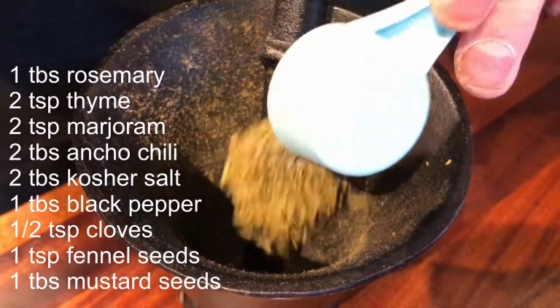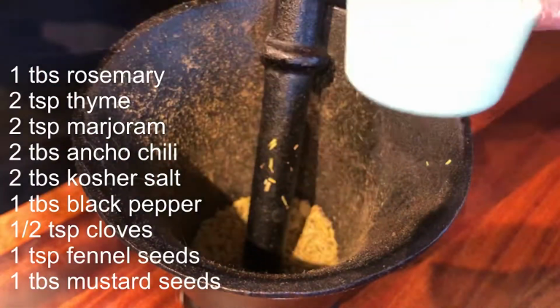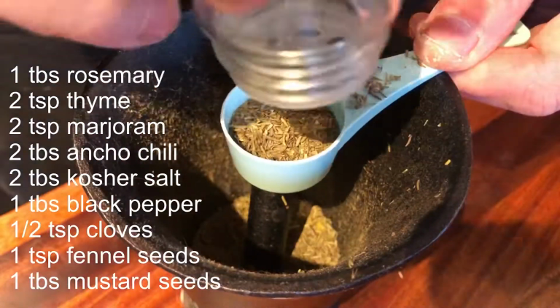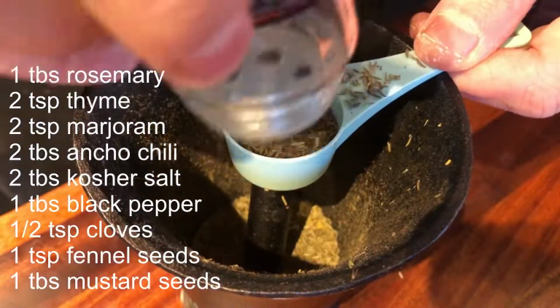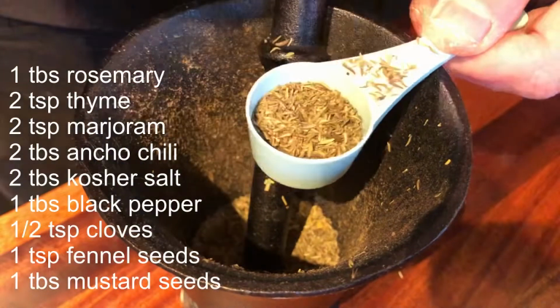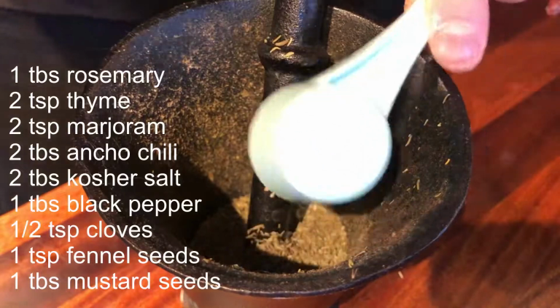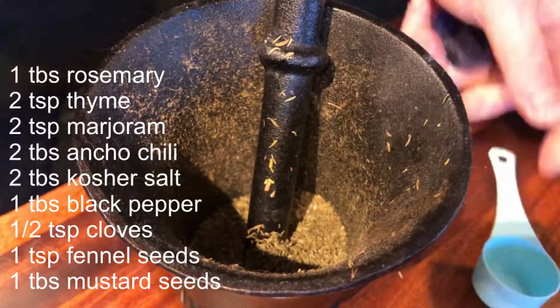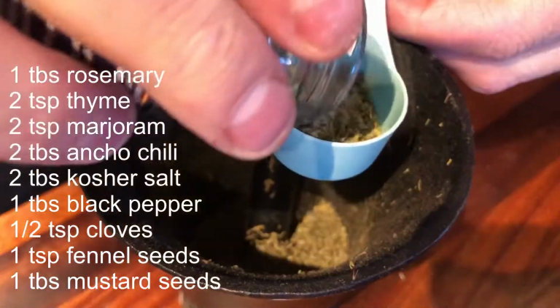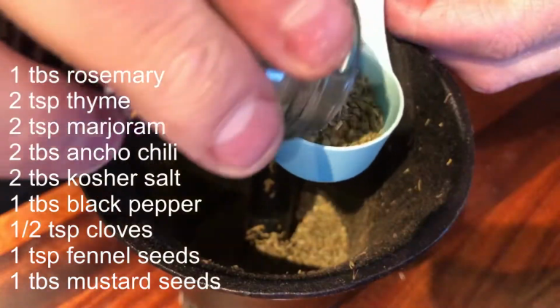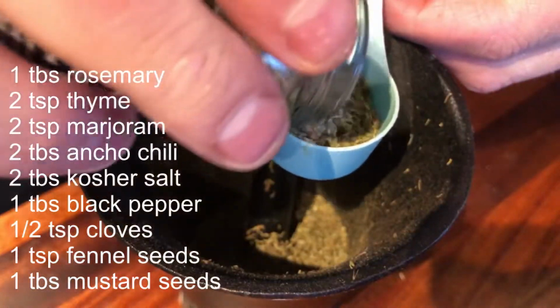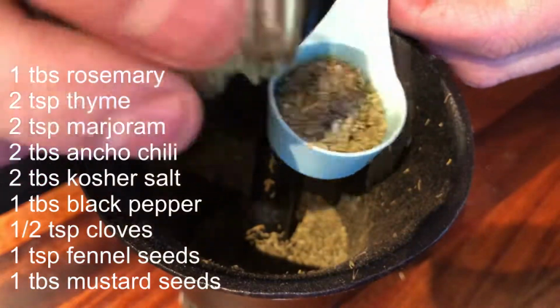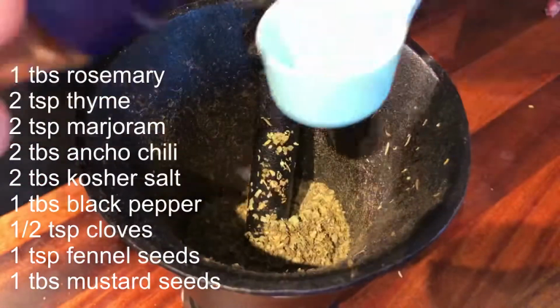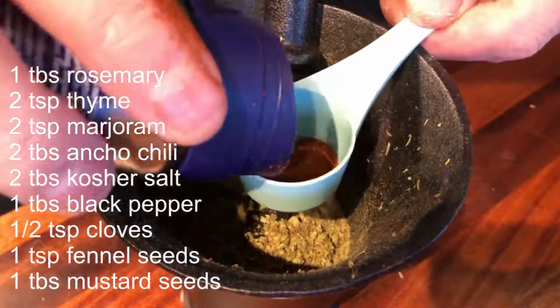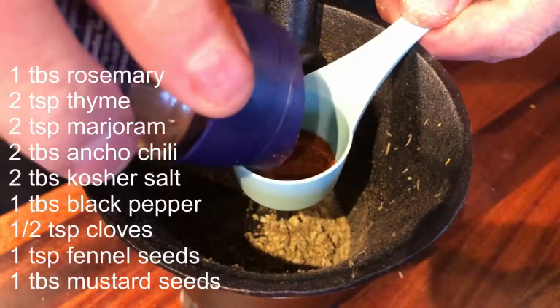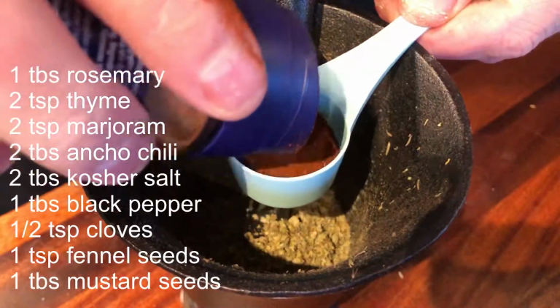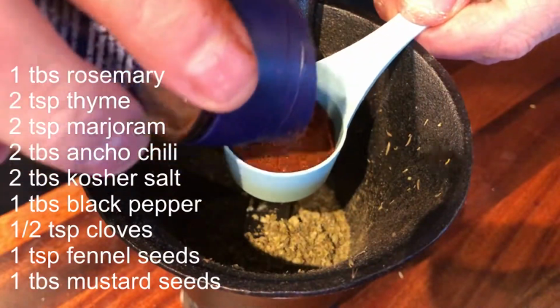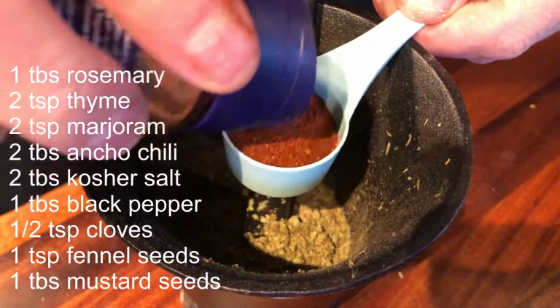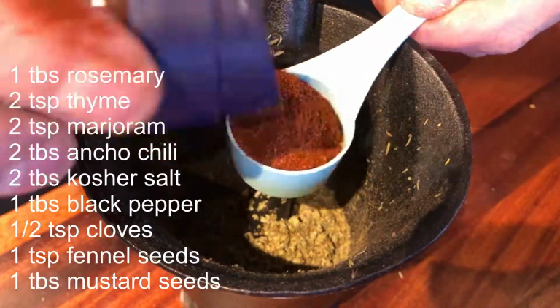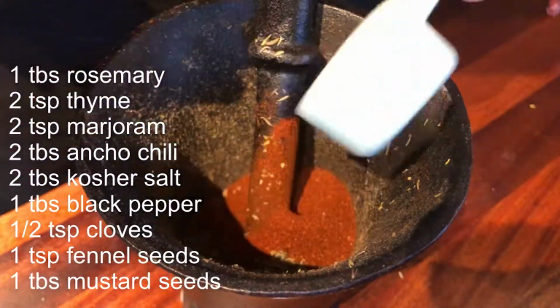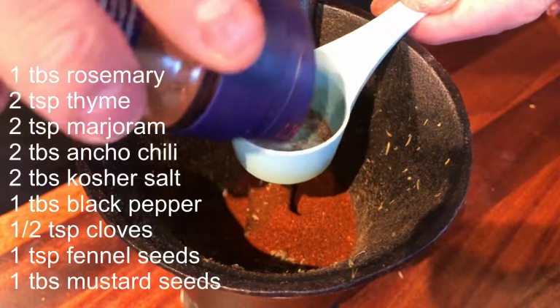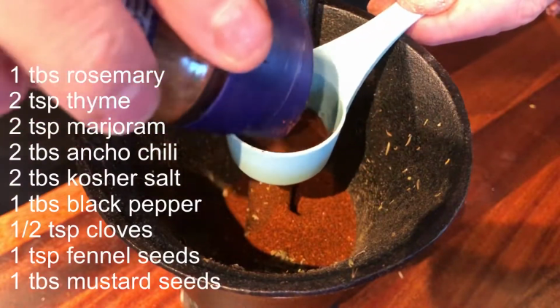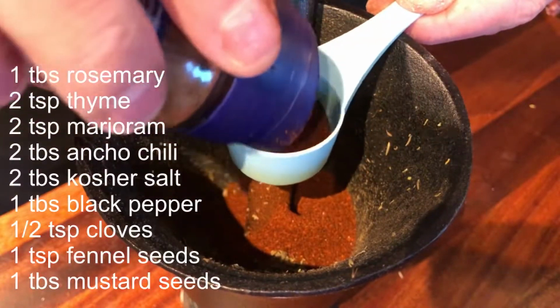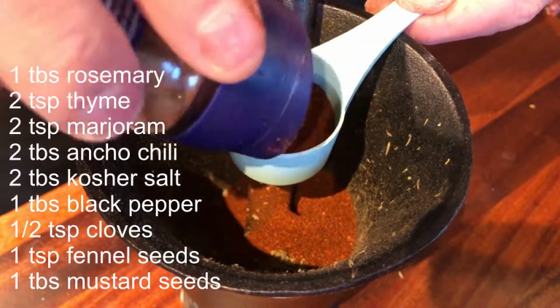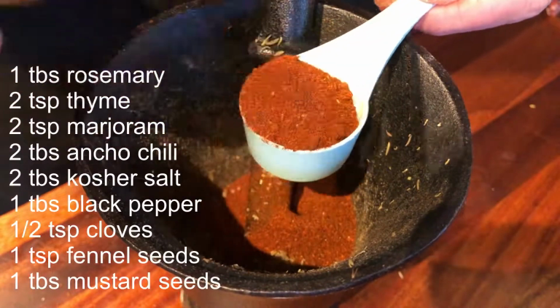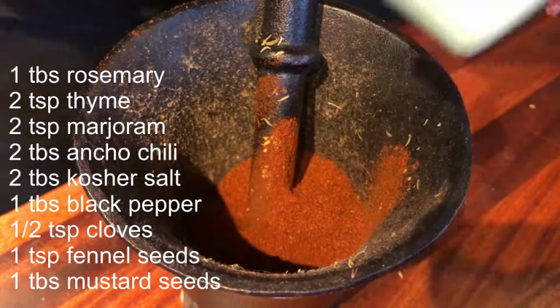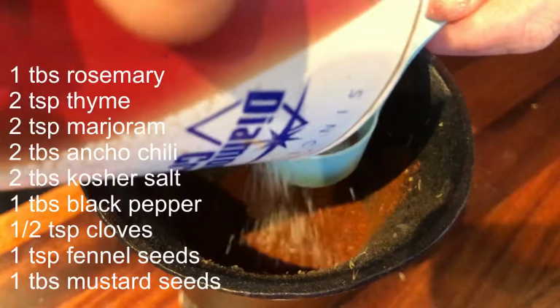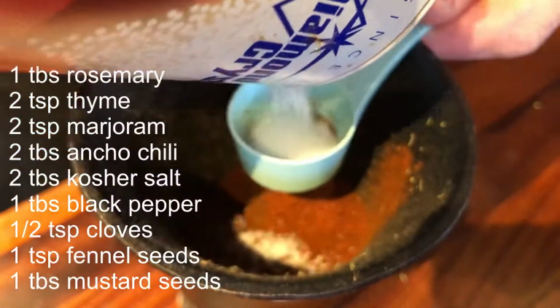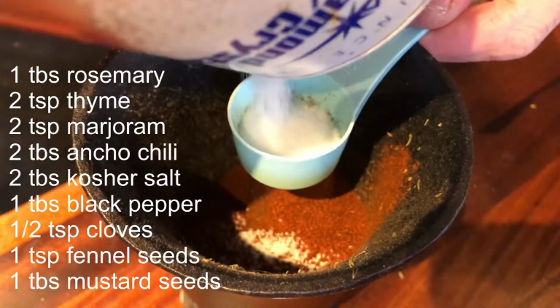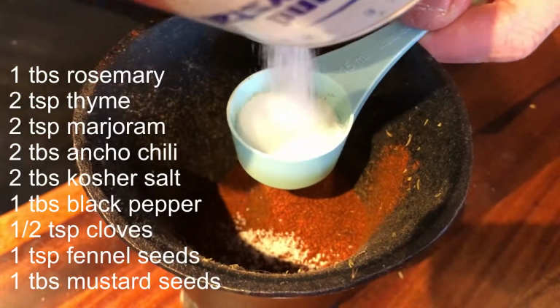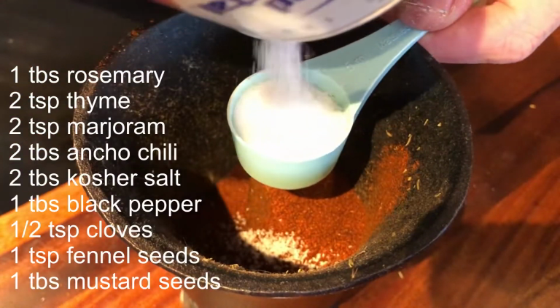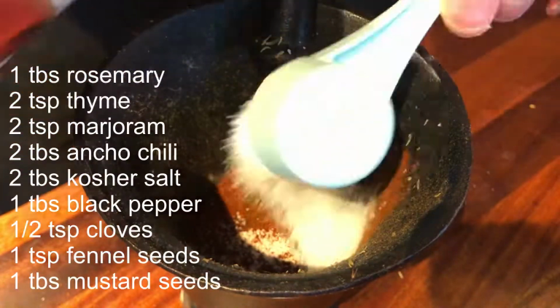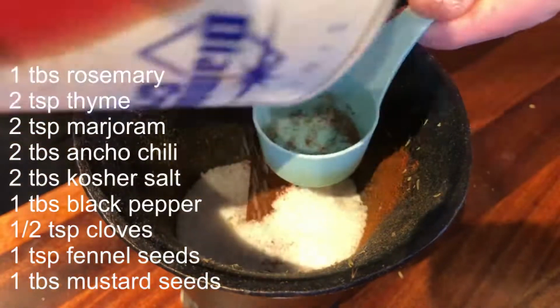For the spice mix I've got some rosemary, thyme, marjoram, ancho chili, kosher salt, black pepper, cloves, fennel seeds, and mustard seeds. Just banging them up in the mortar — you can use a spice grinder of course if you have that.